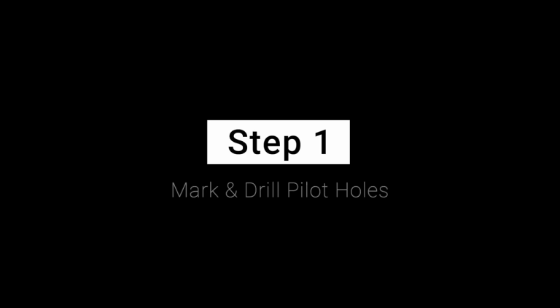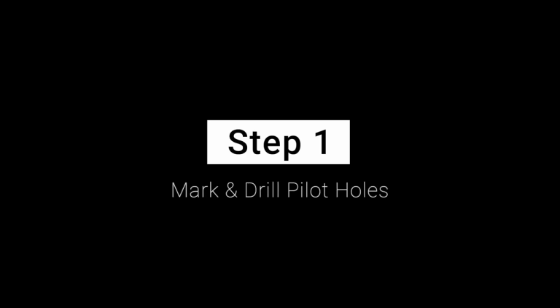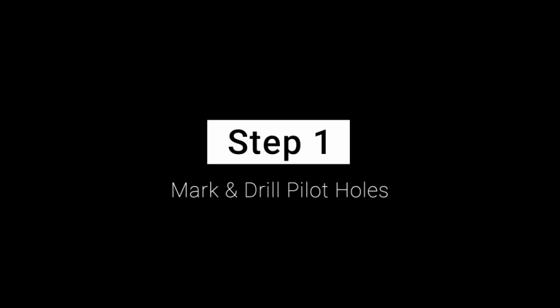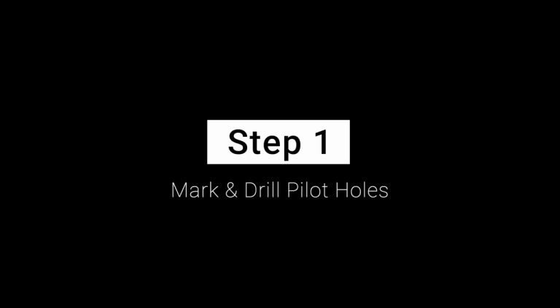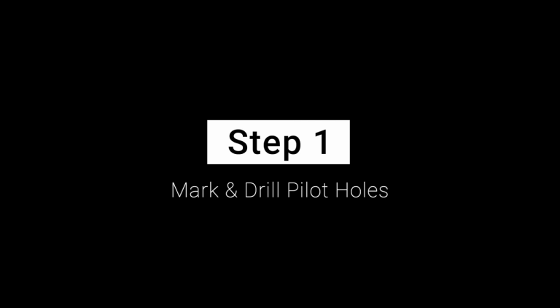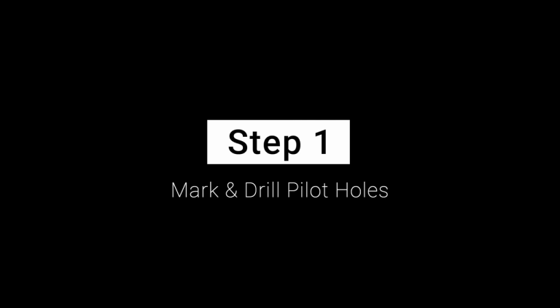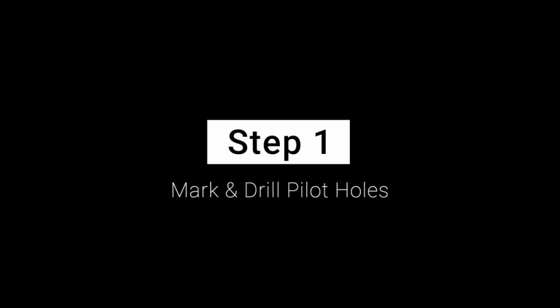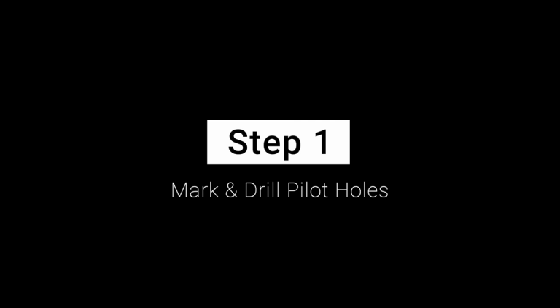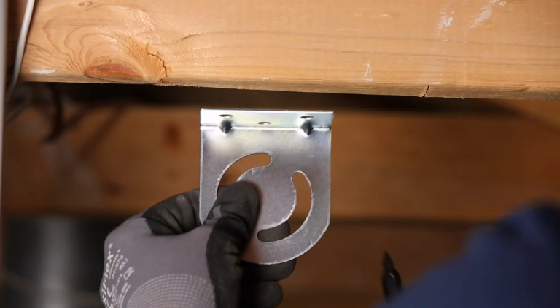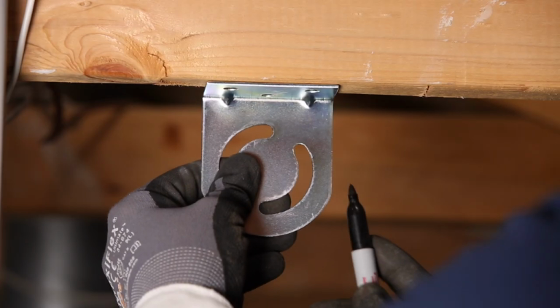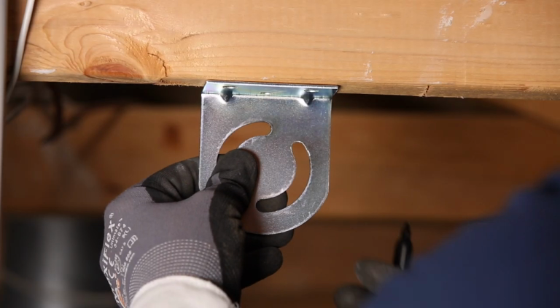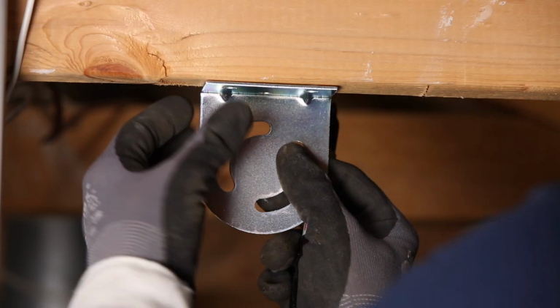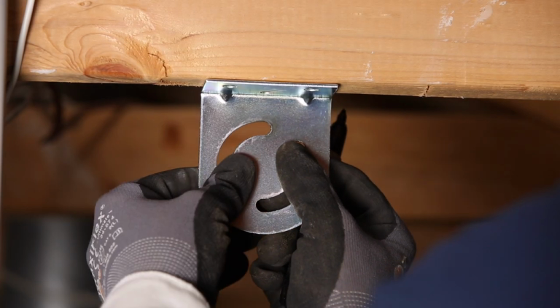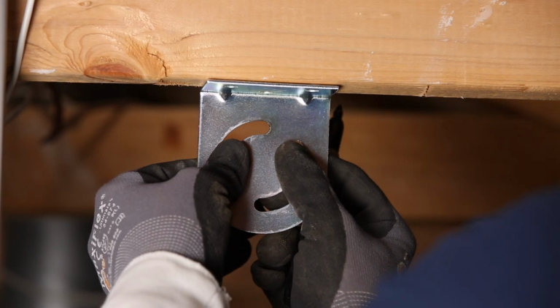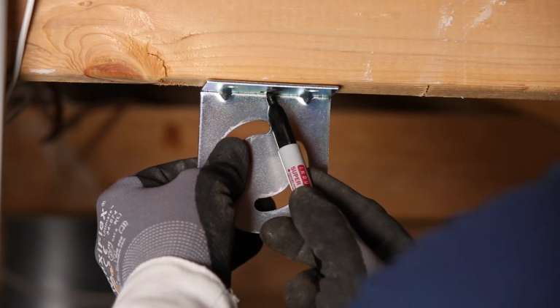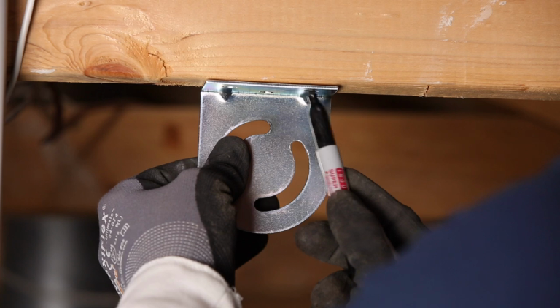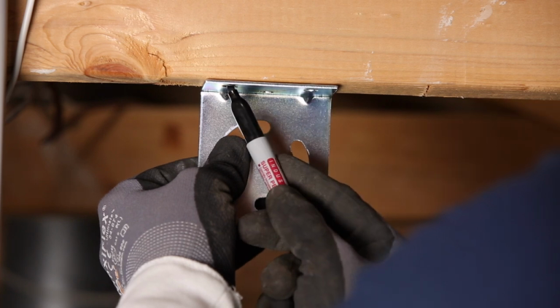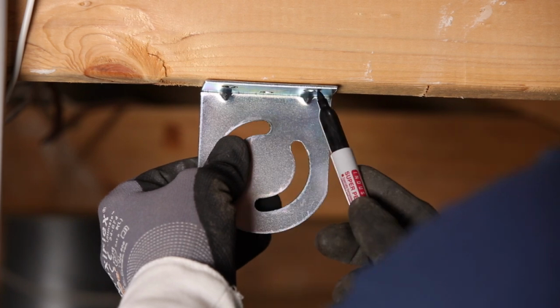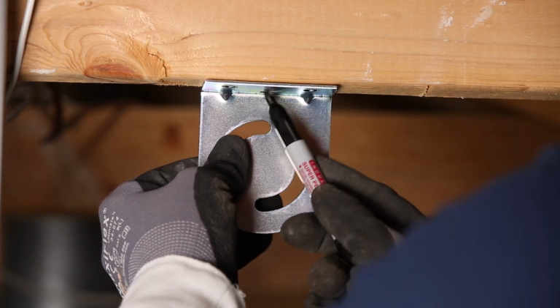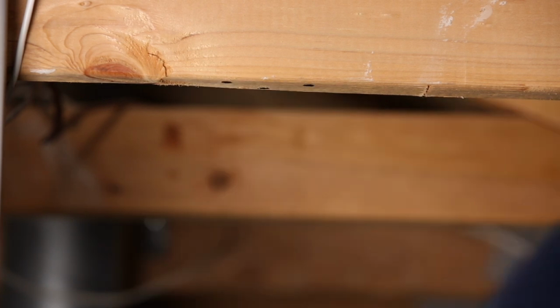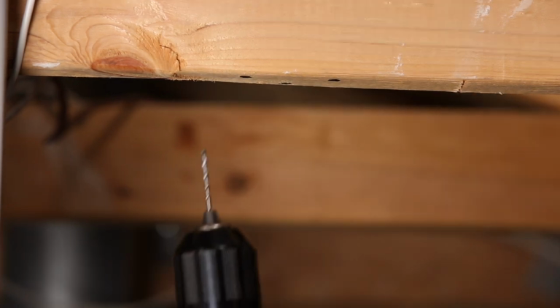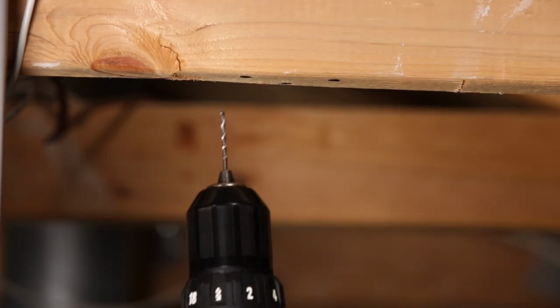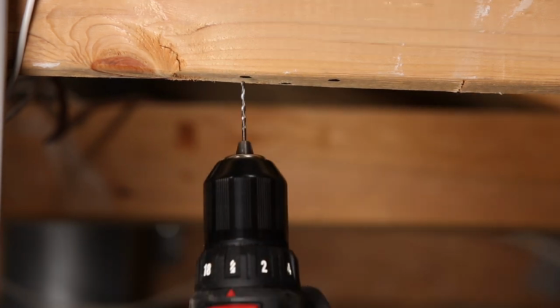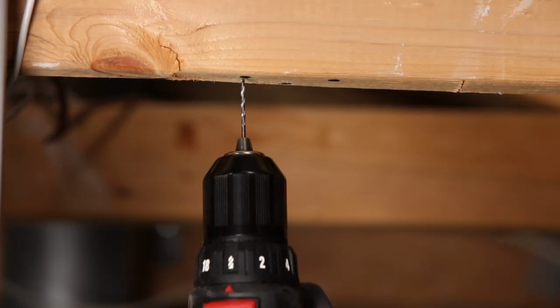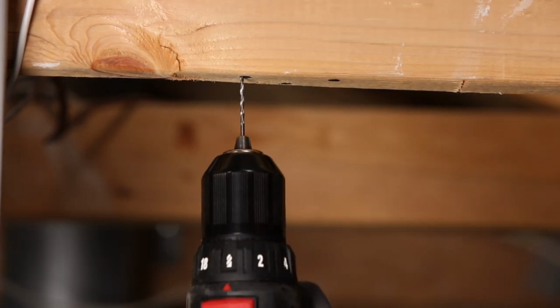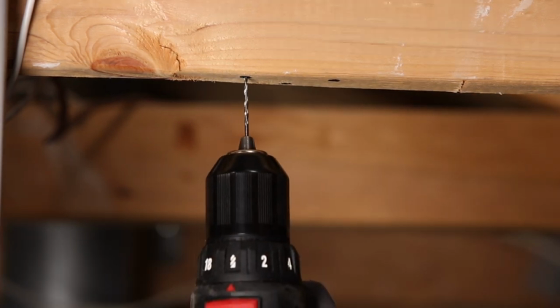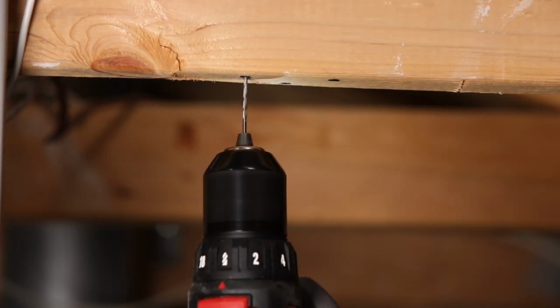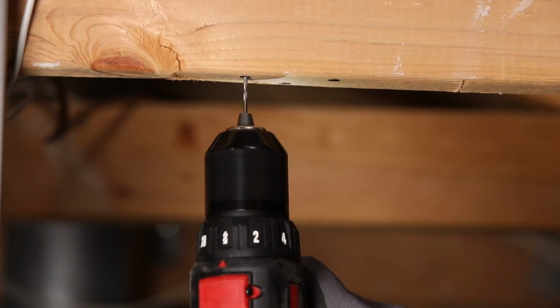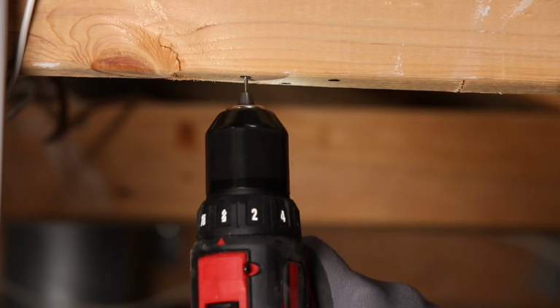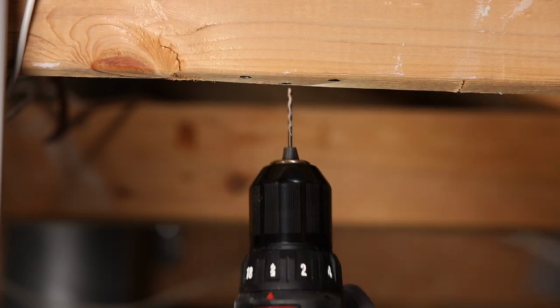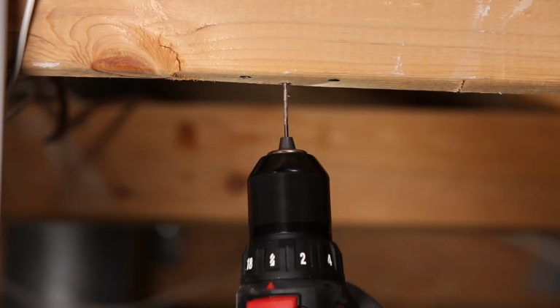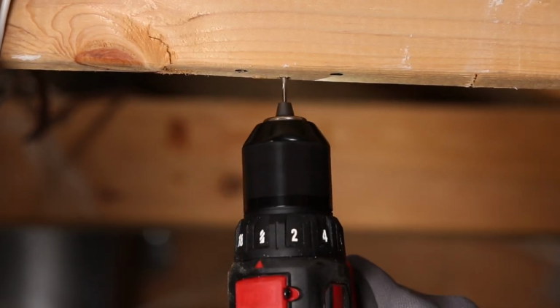Step 1: Mark and drill pilot holes. Use the angle bracket as shown to mark the location of your pilot holes. Next, with a power tool and a drill bit, proceed to drill your pilot holes.